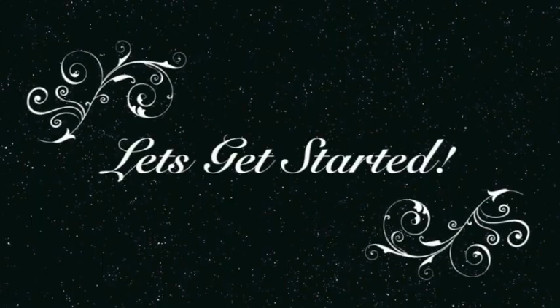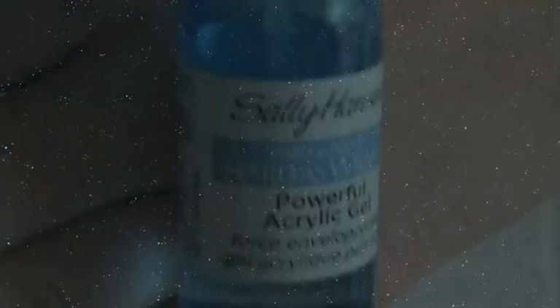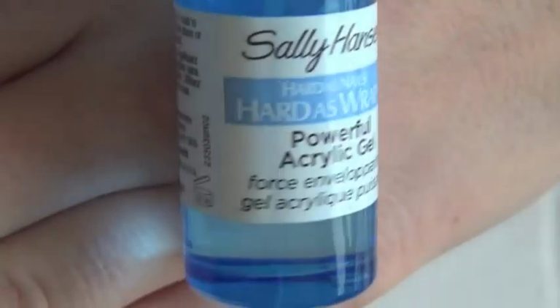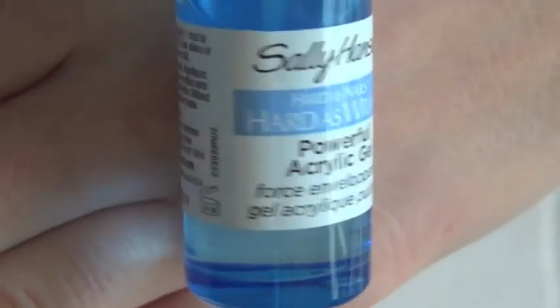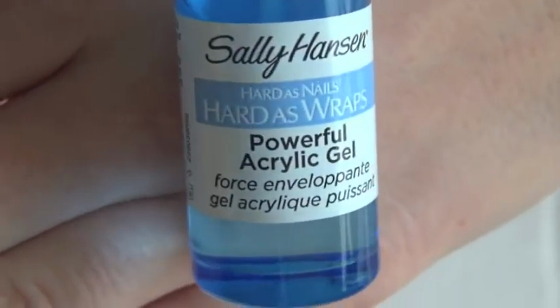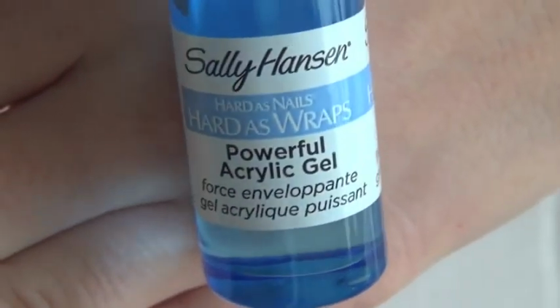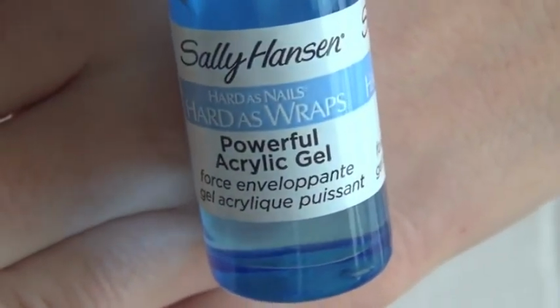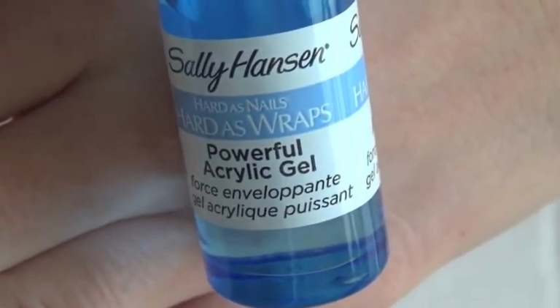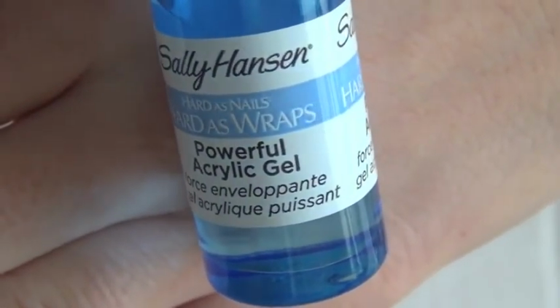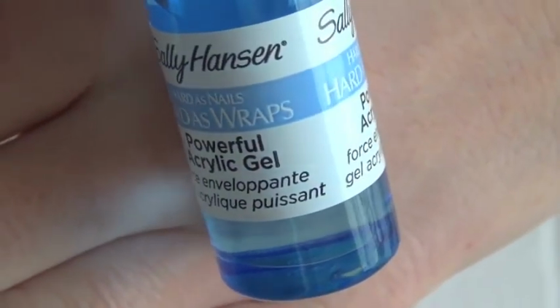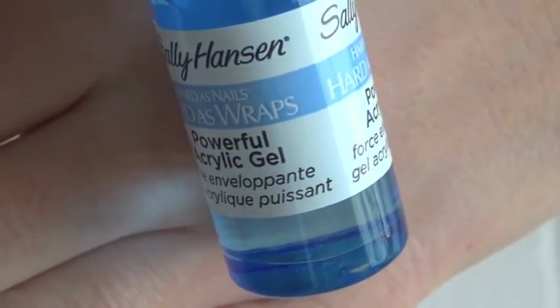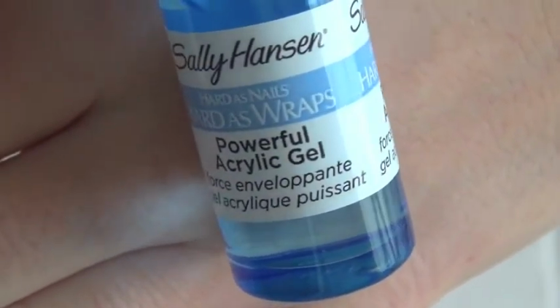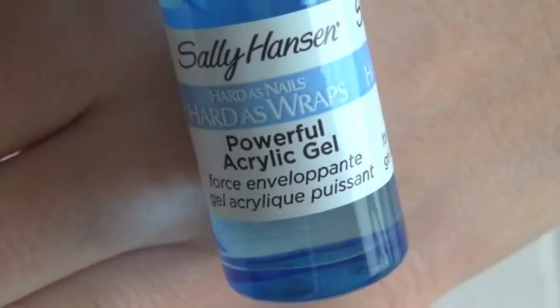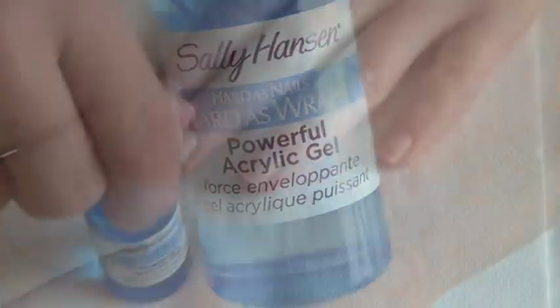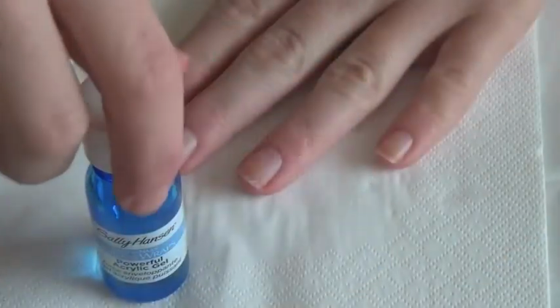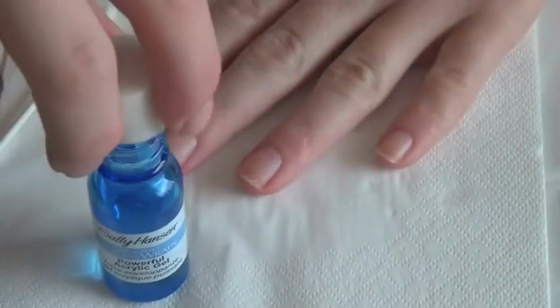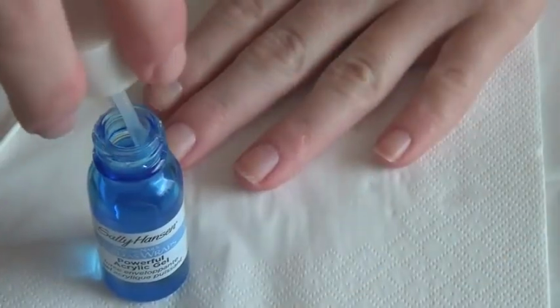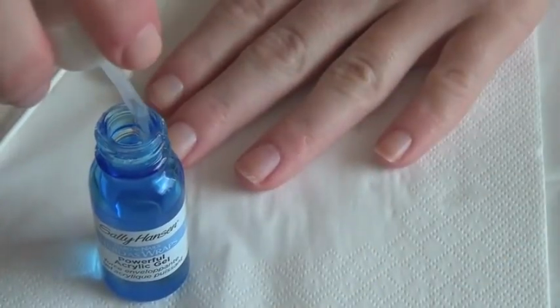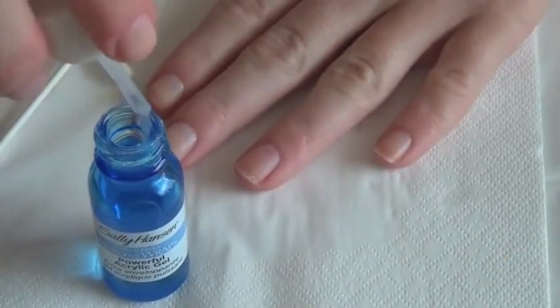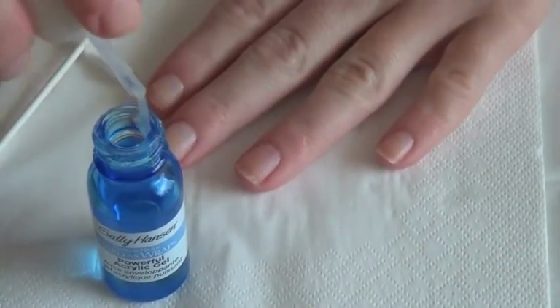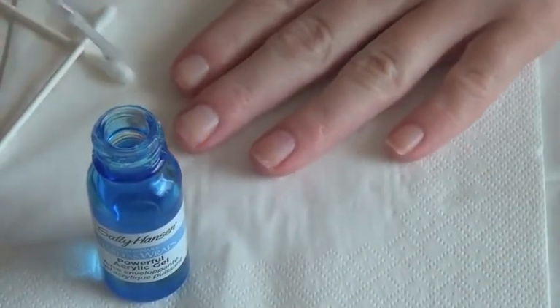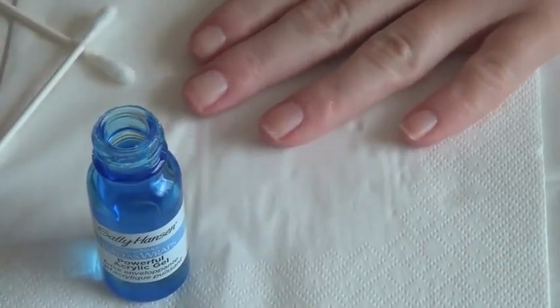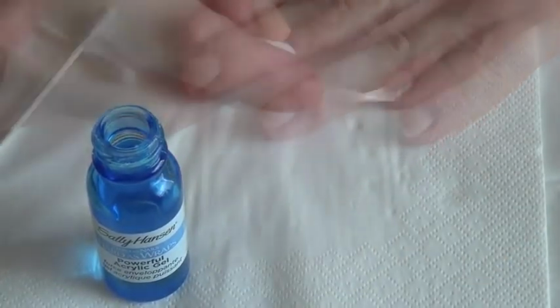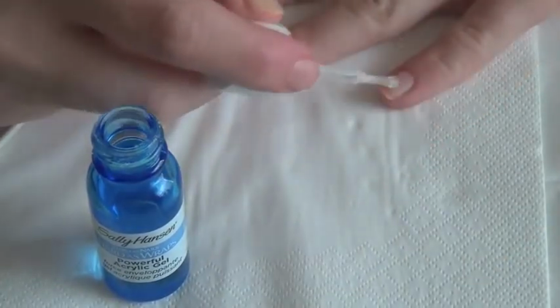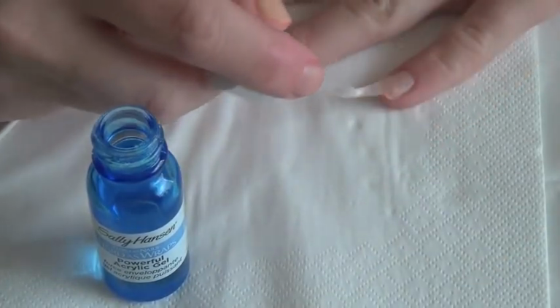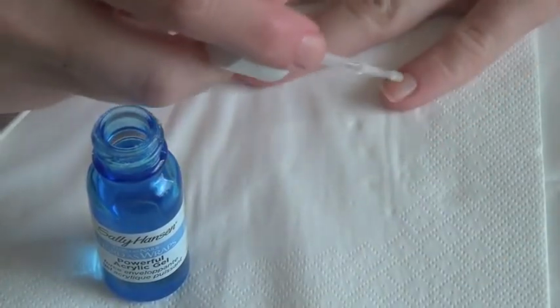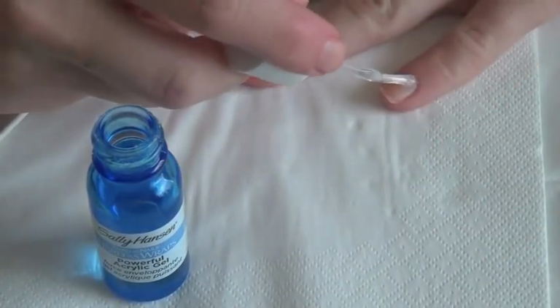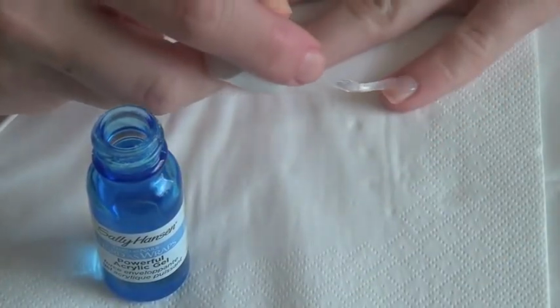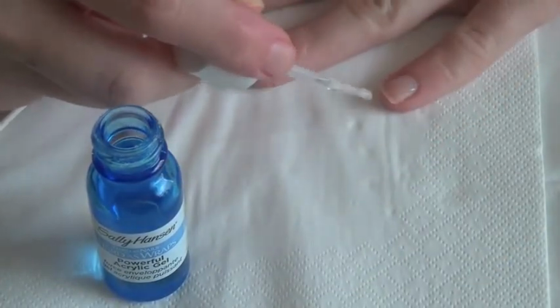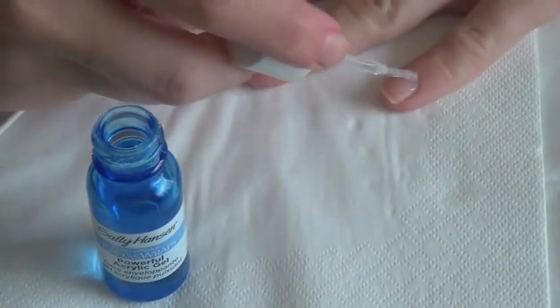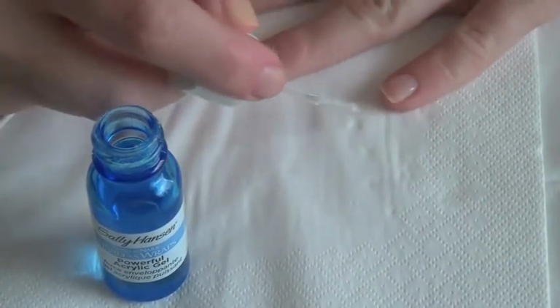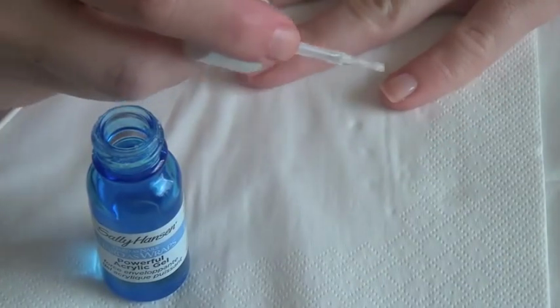I always use a base coat. It helps promote healthier nails and ensures an easier application of any polish.